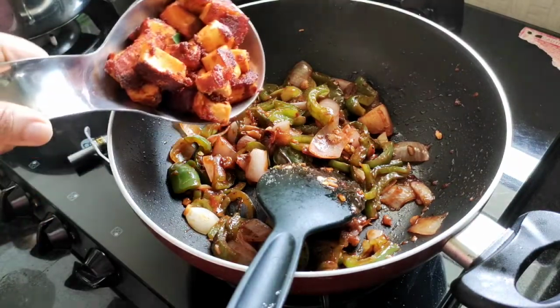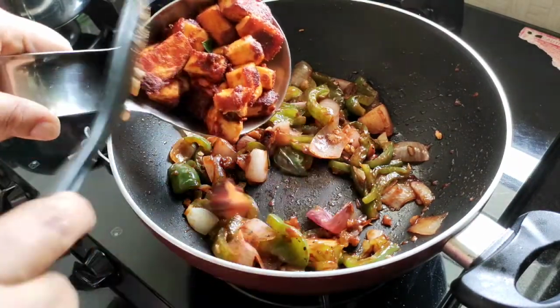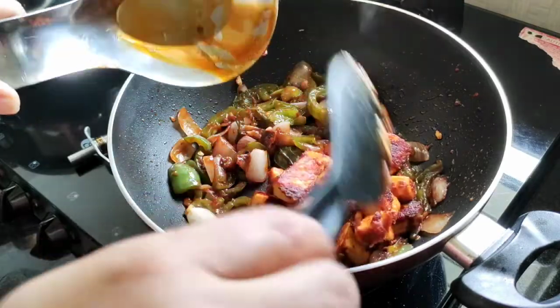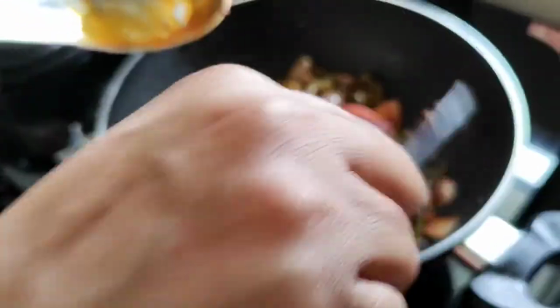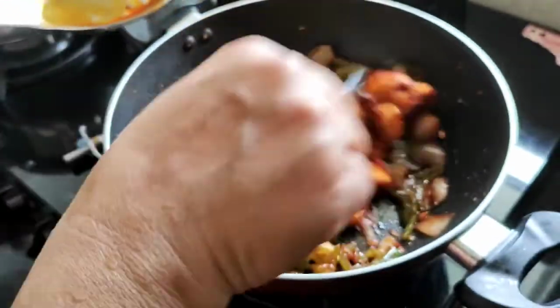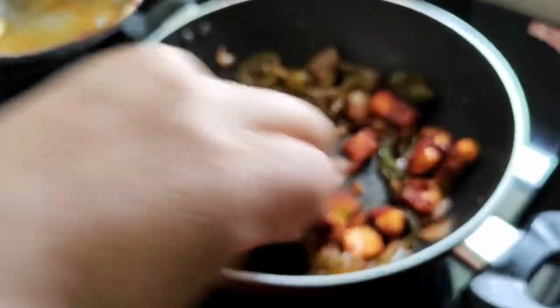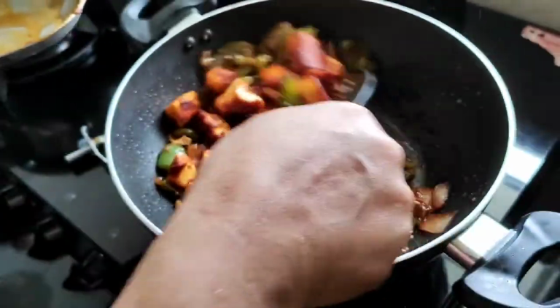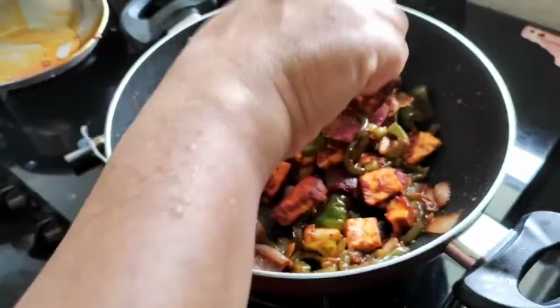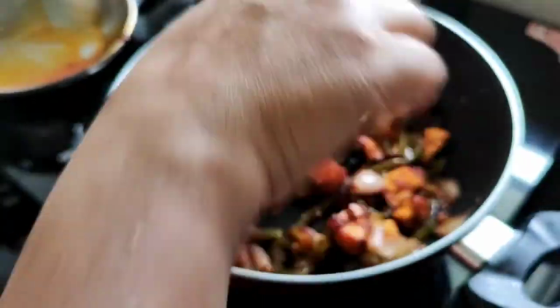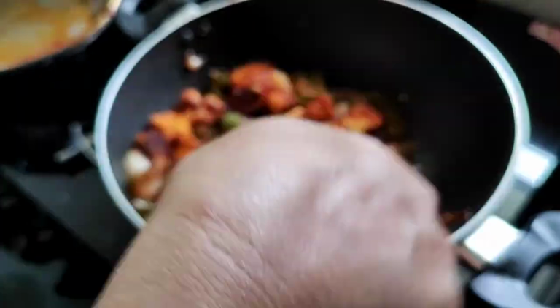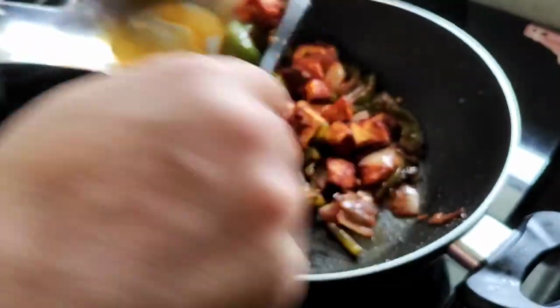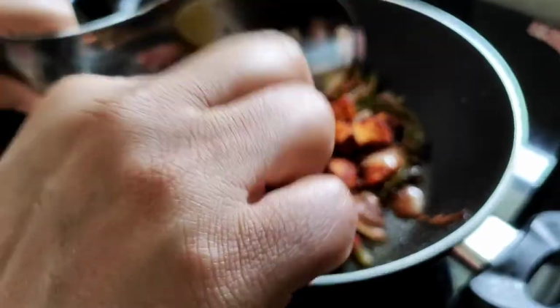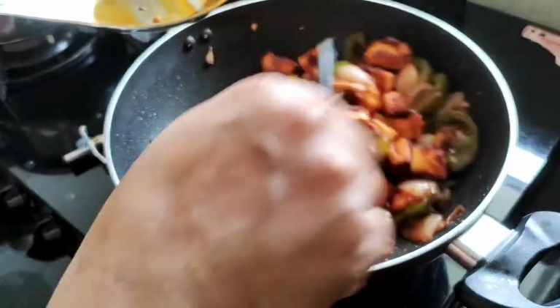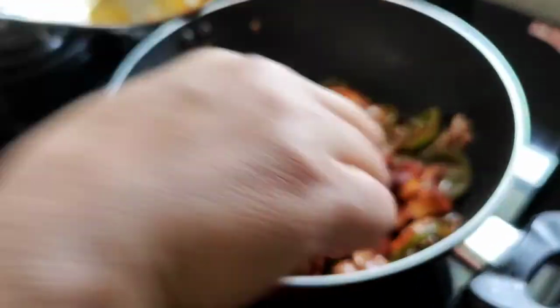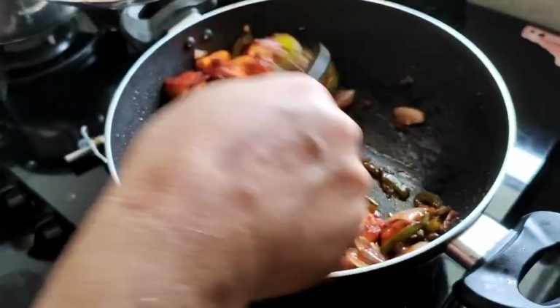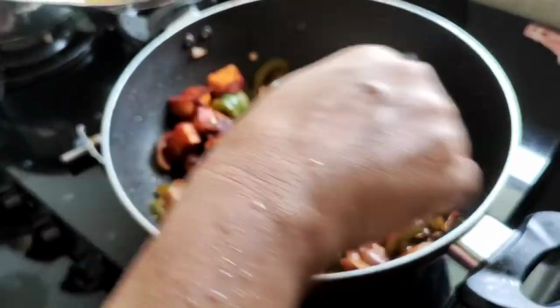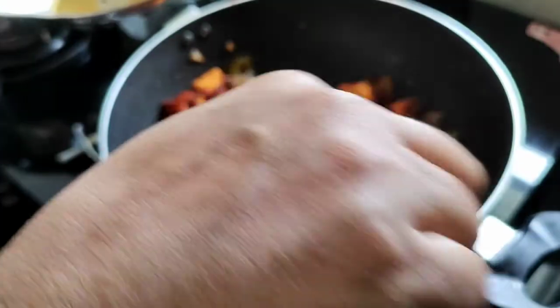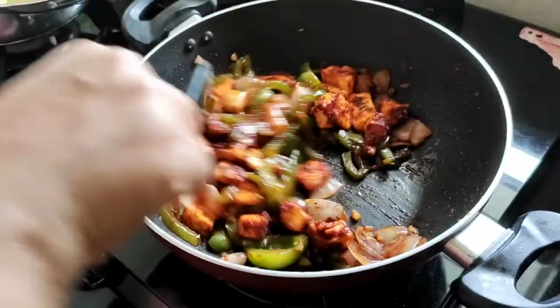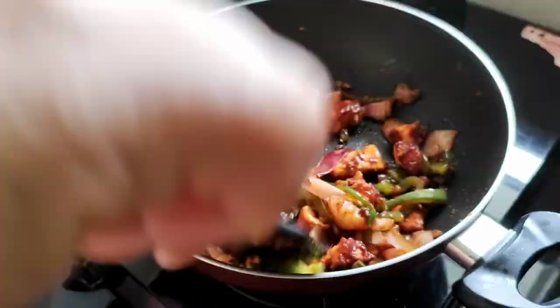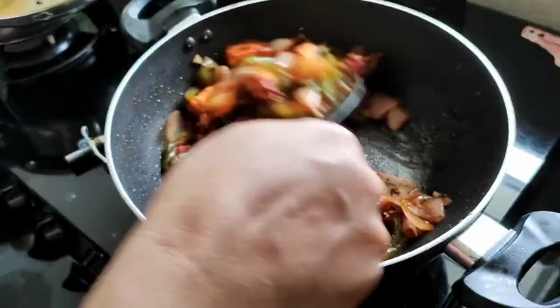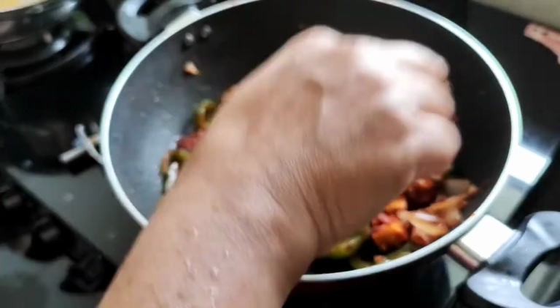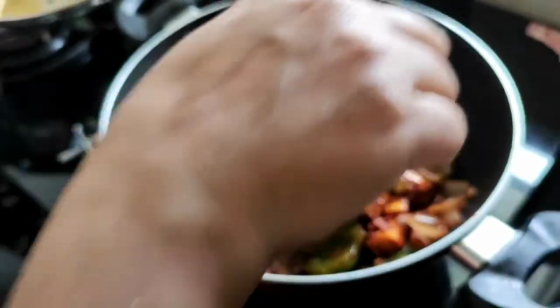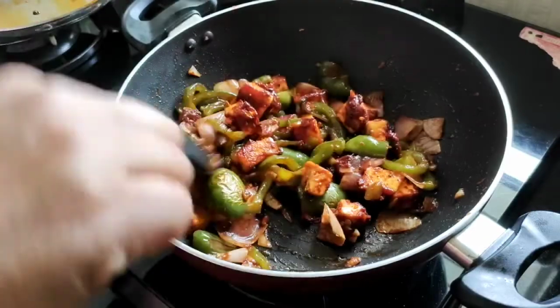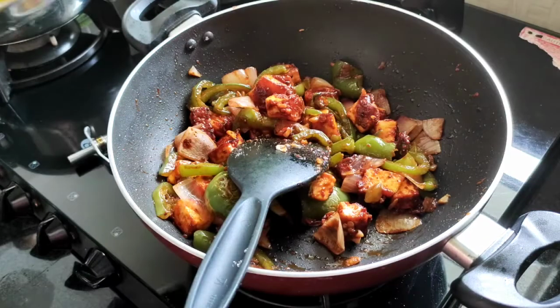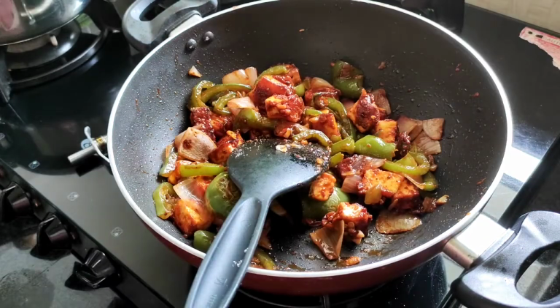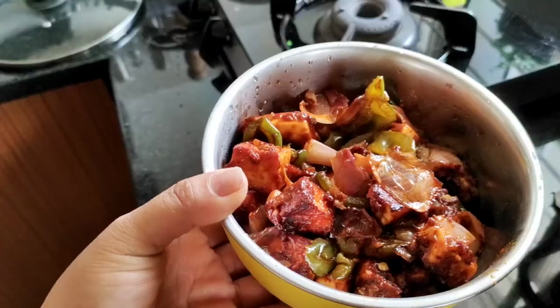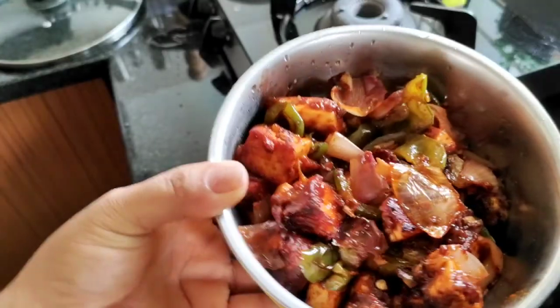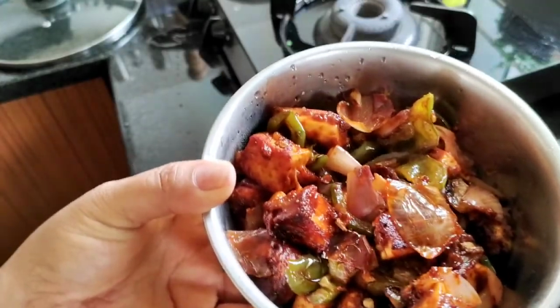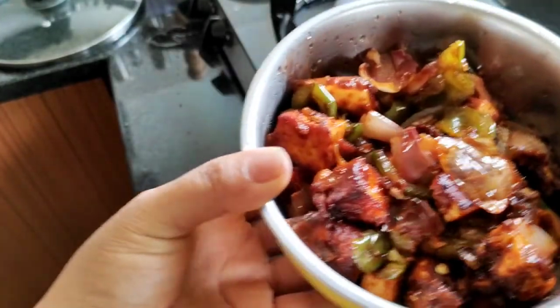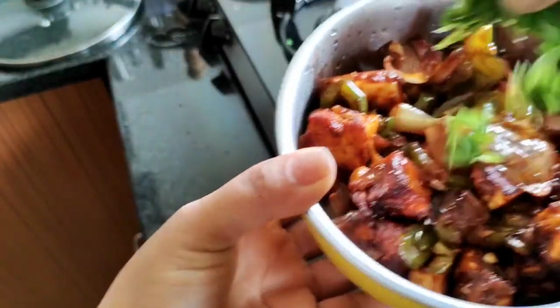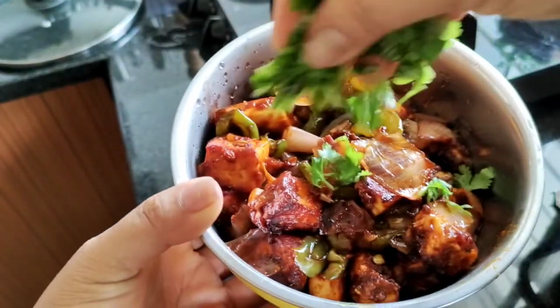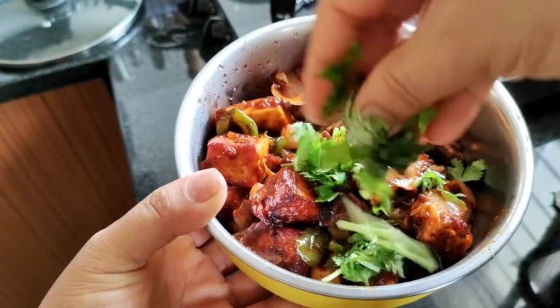Add the manchuri masala and fry it. Mix it with garnish.